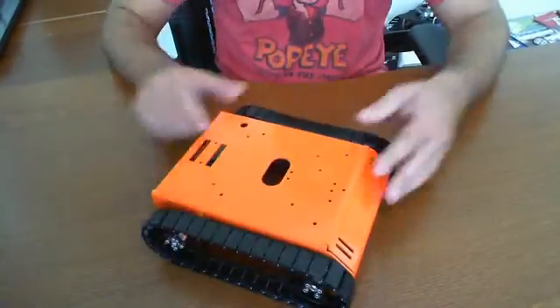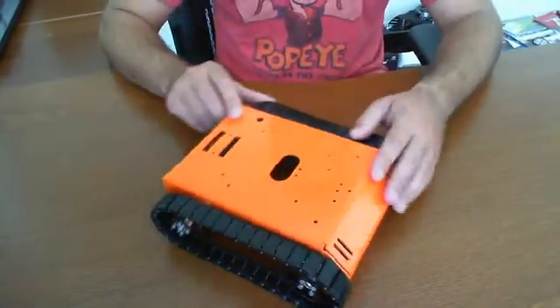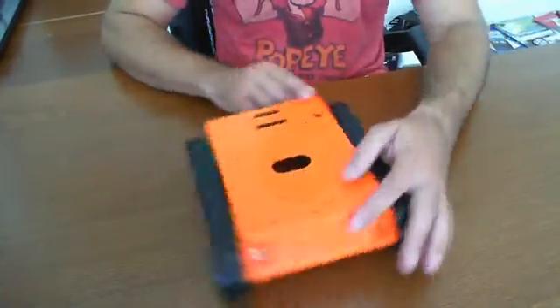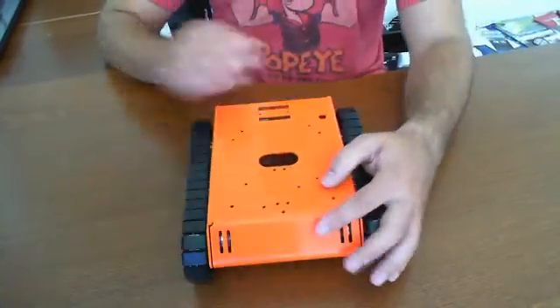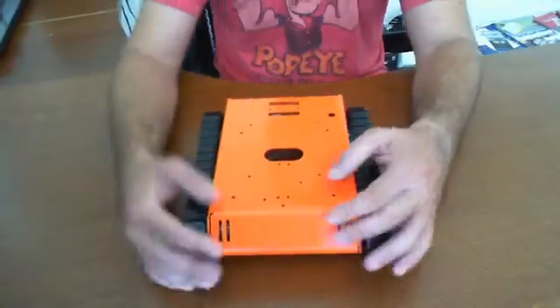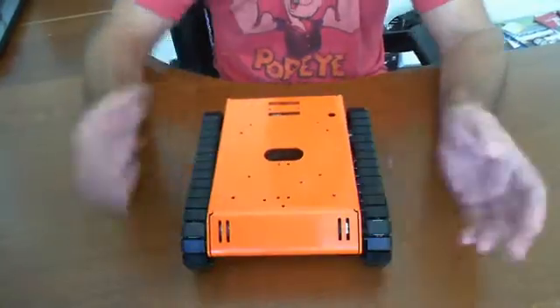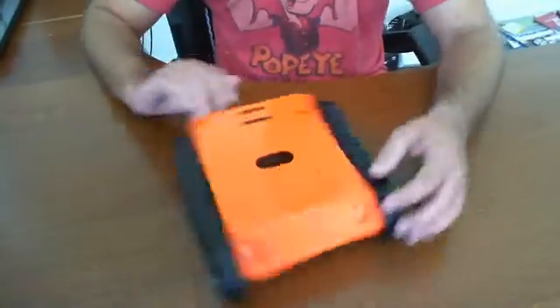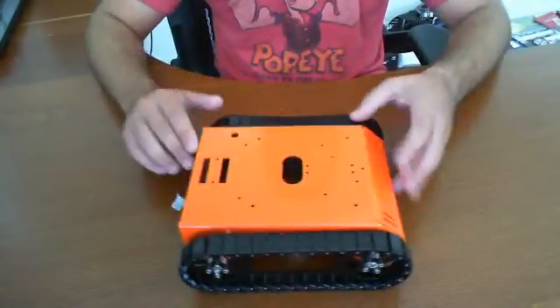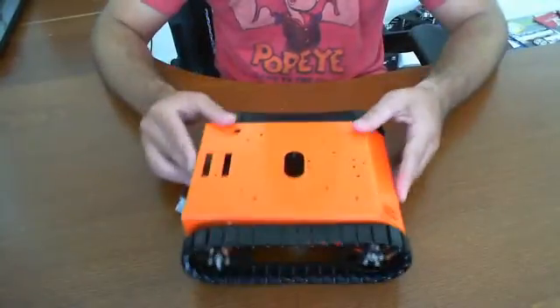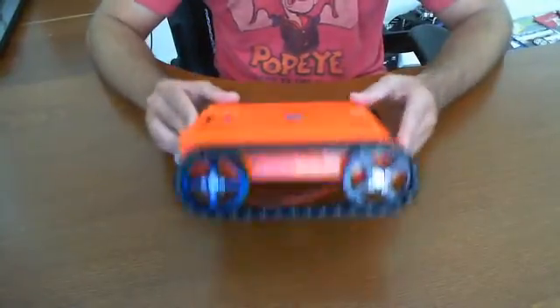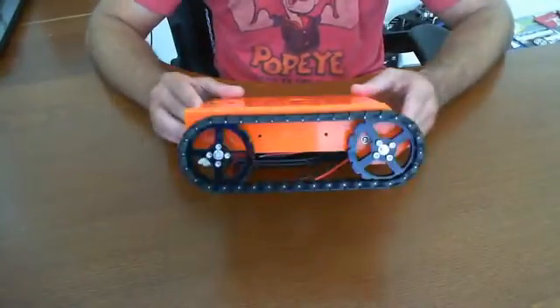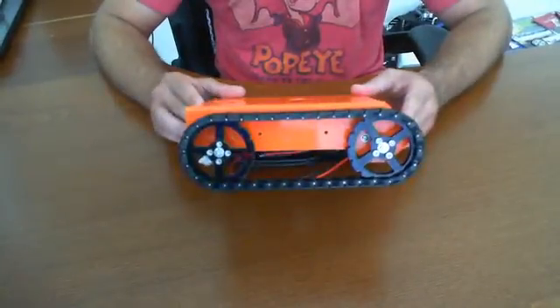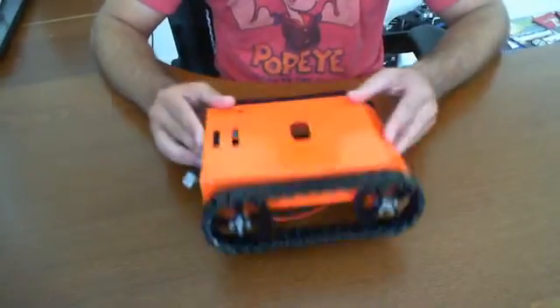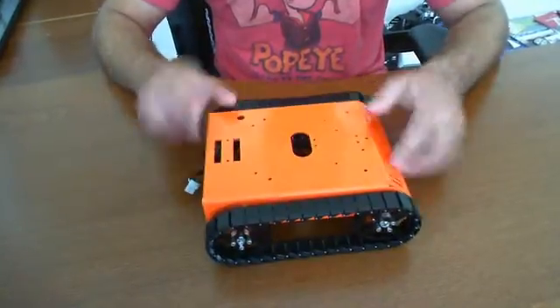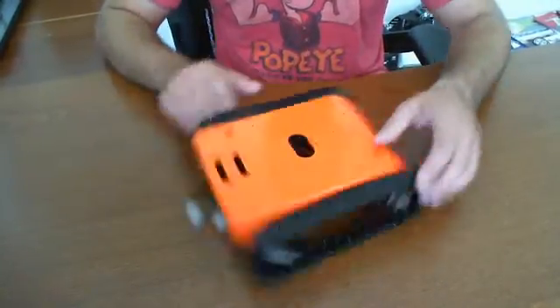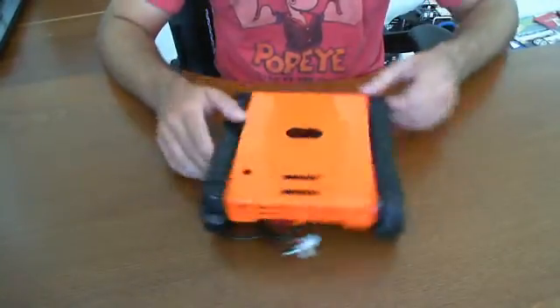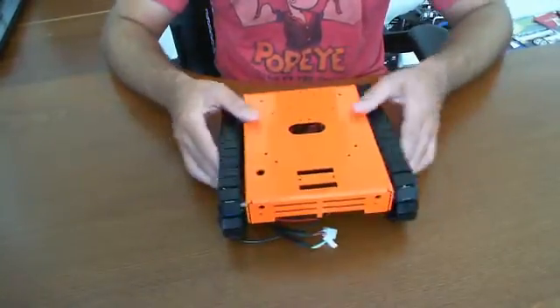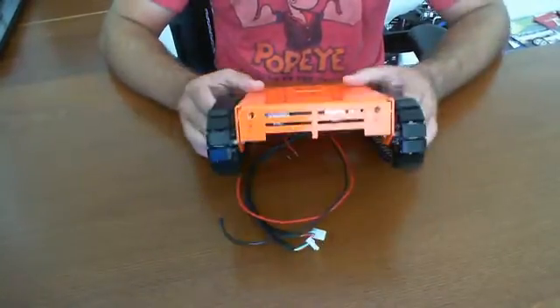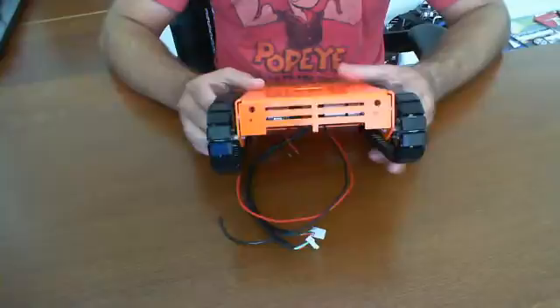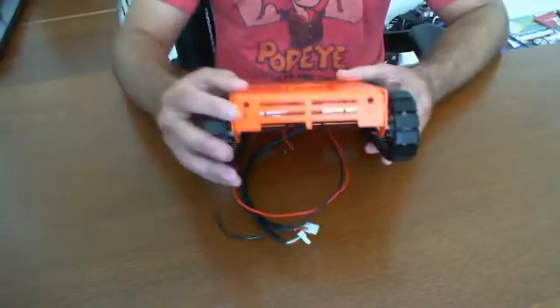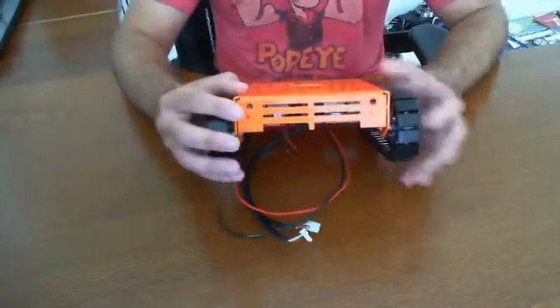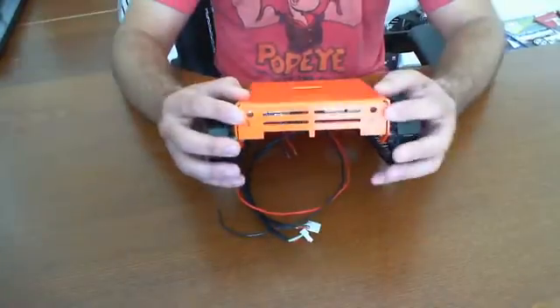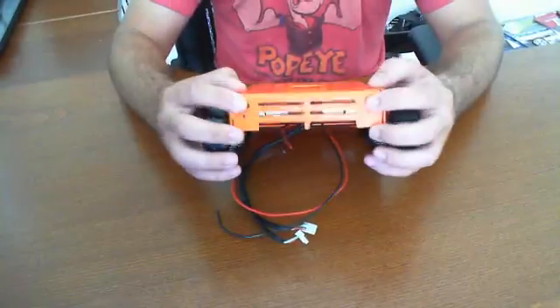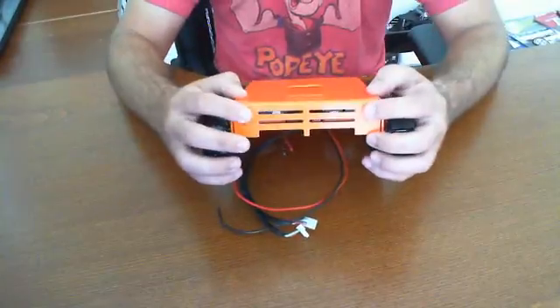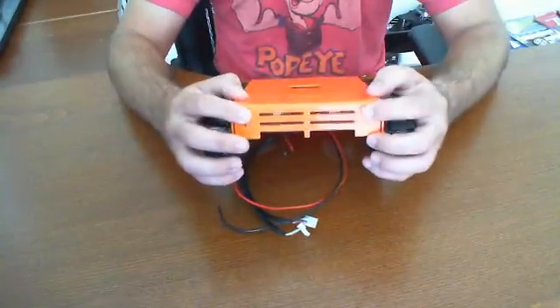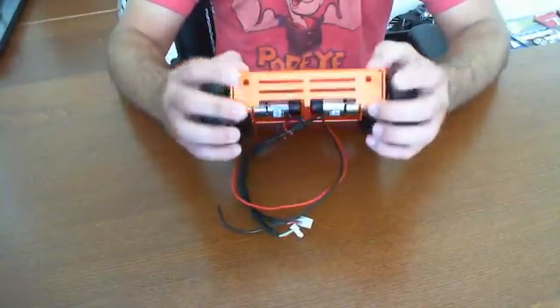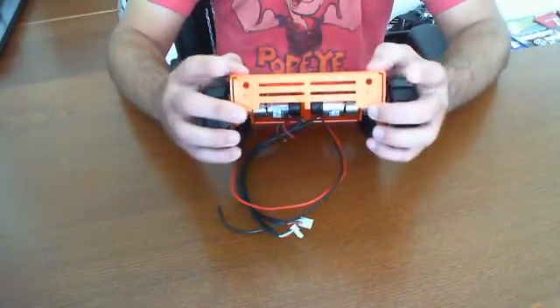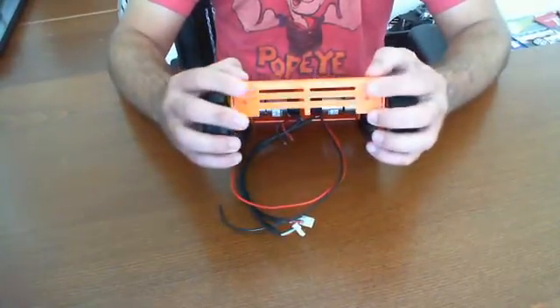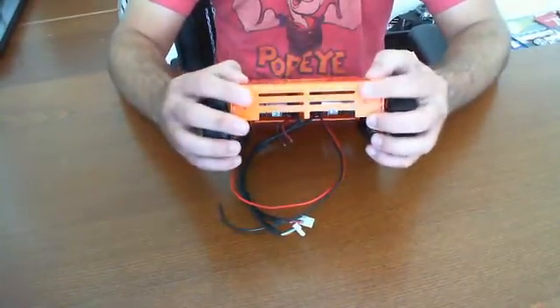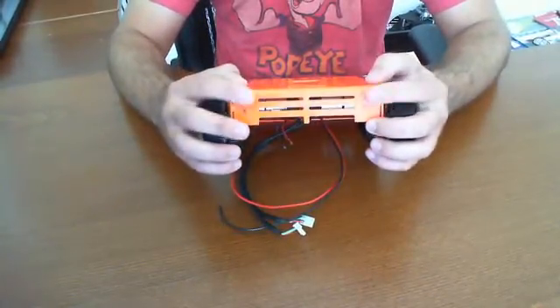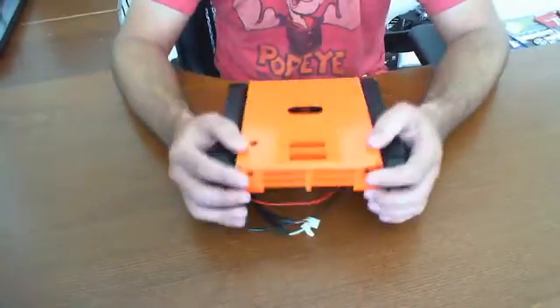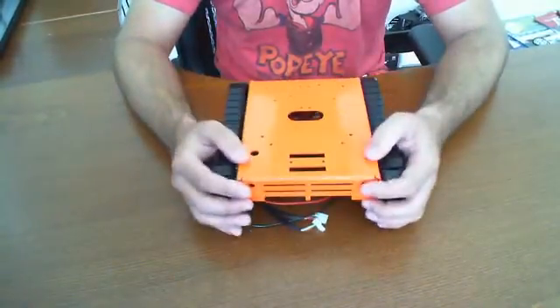As you can see, here's the front, then the side view, and the back right there. These holes here are pre-drilled already for your on-off switches for whatever you might want.